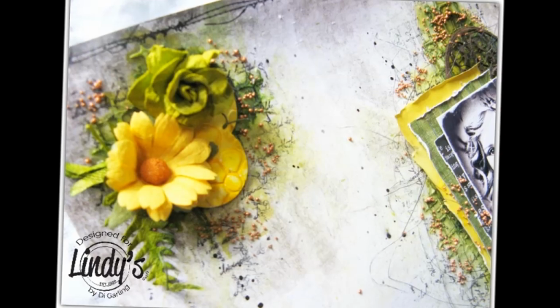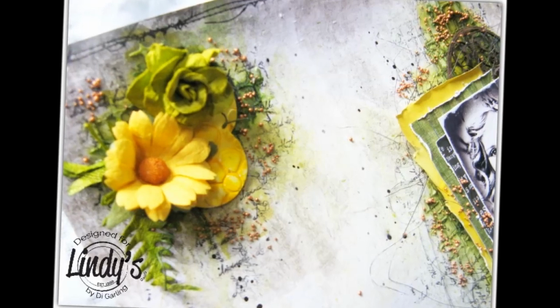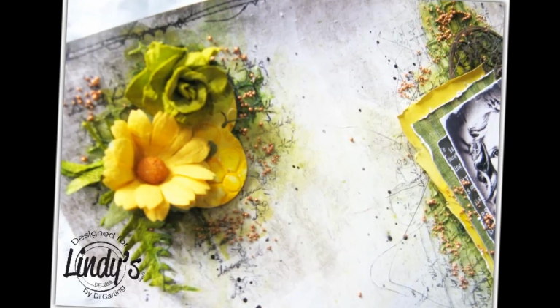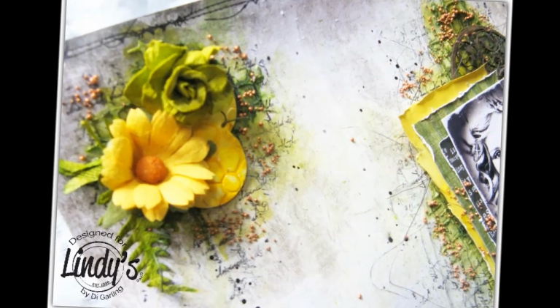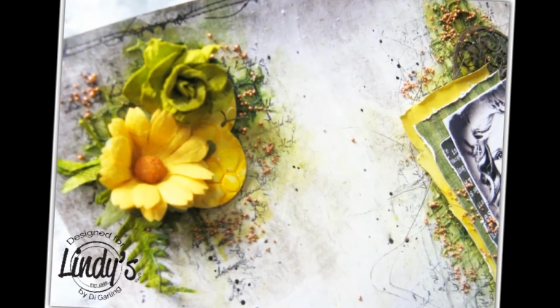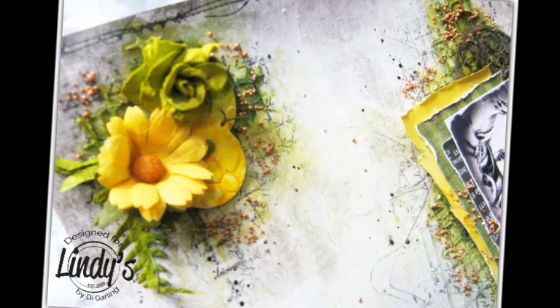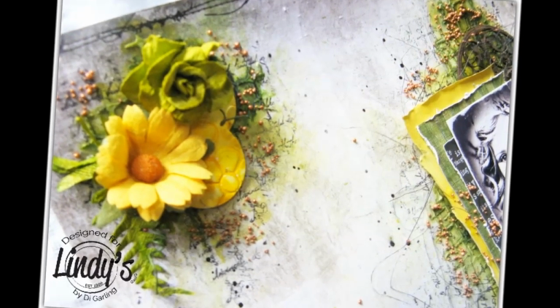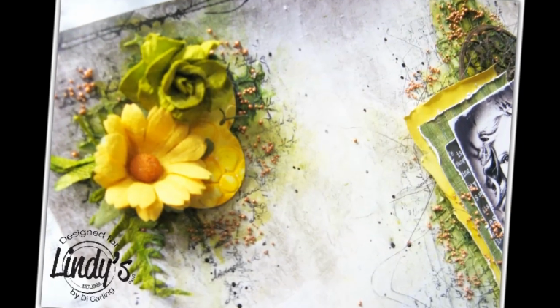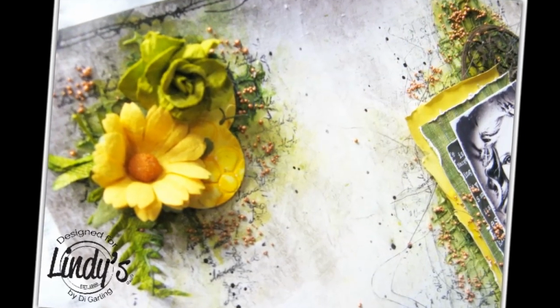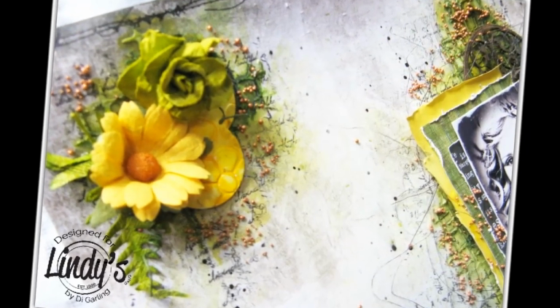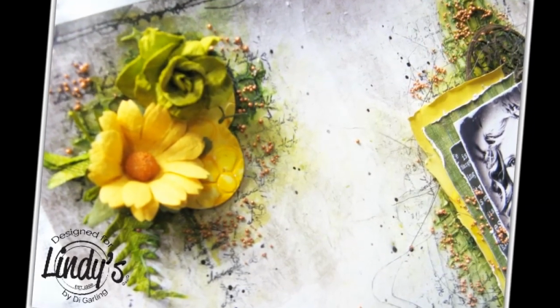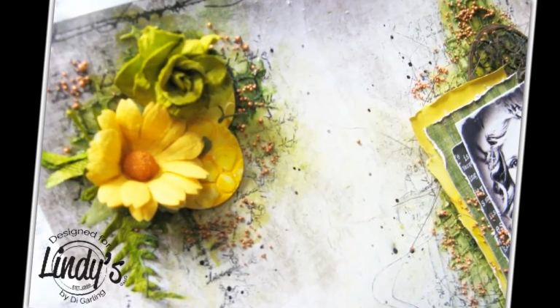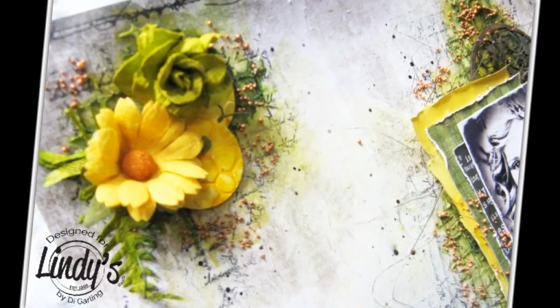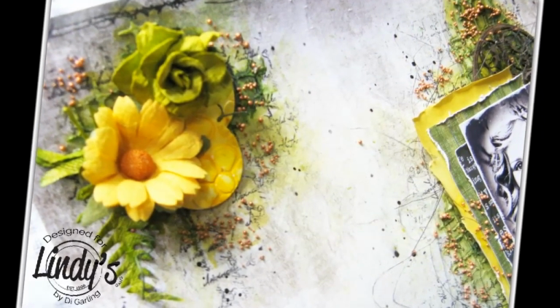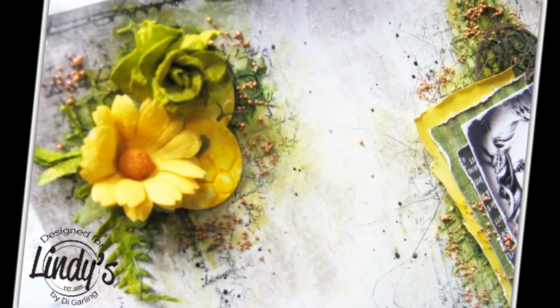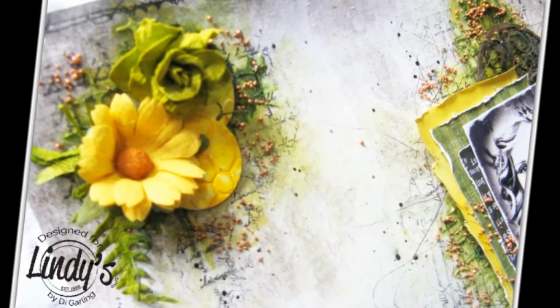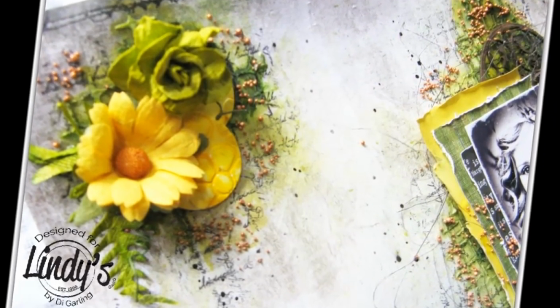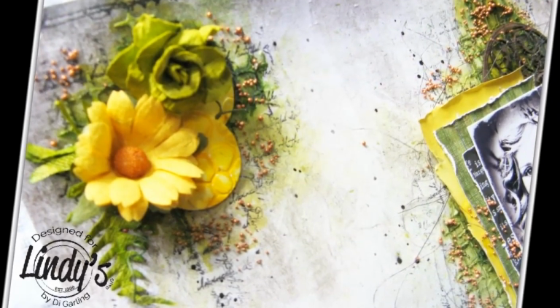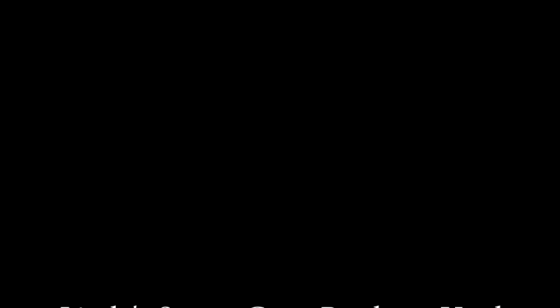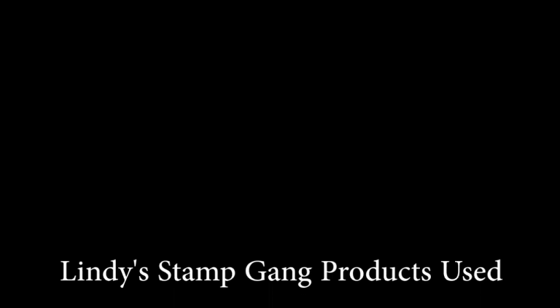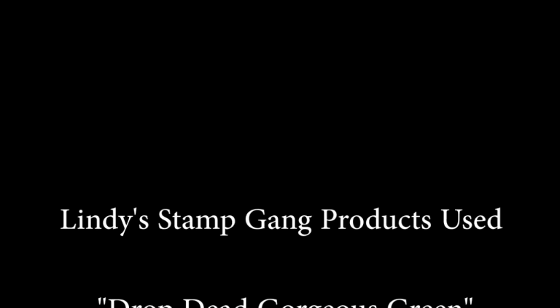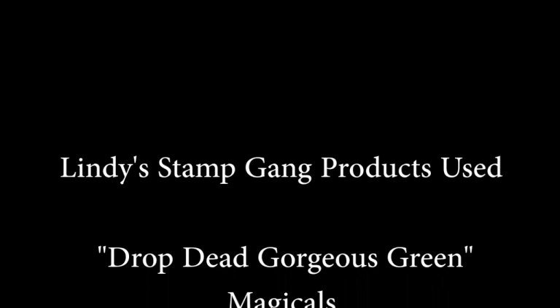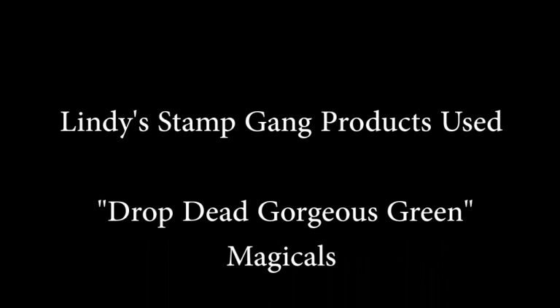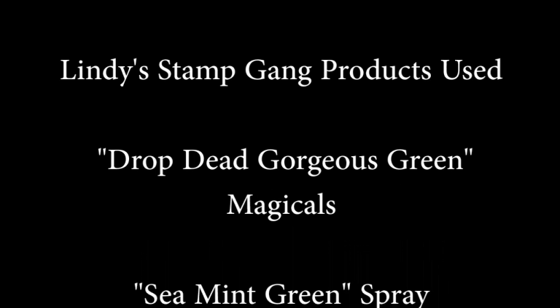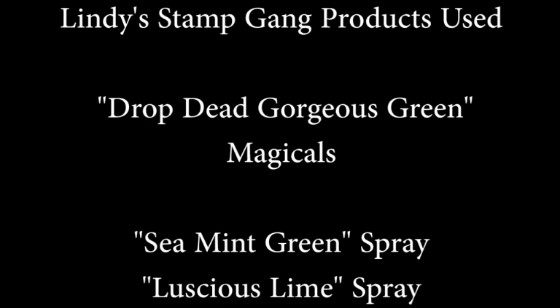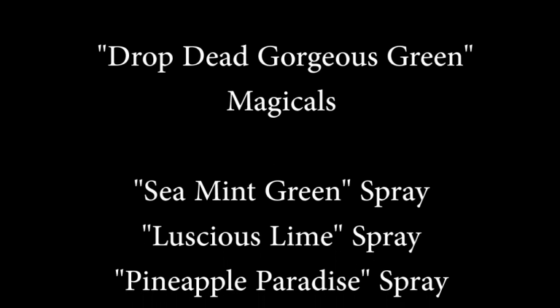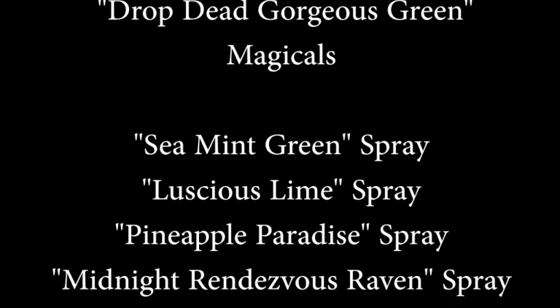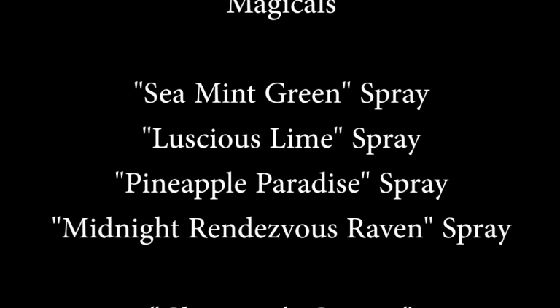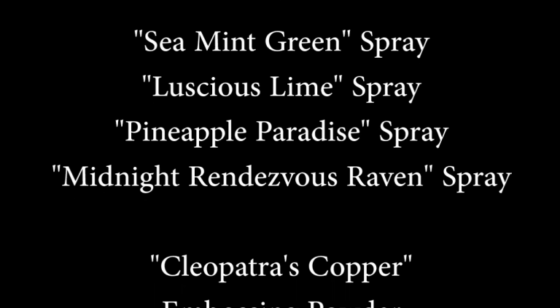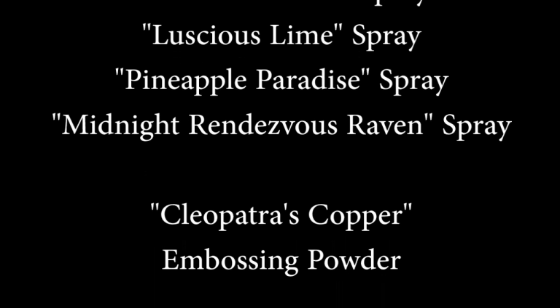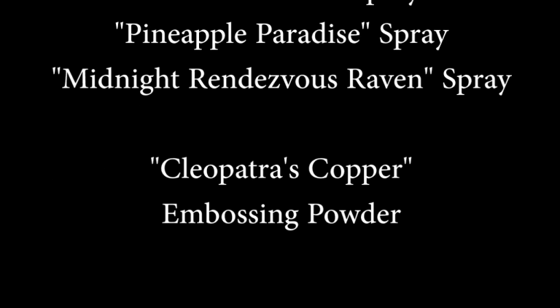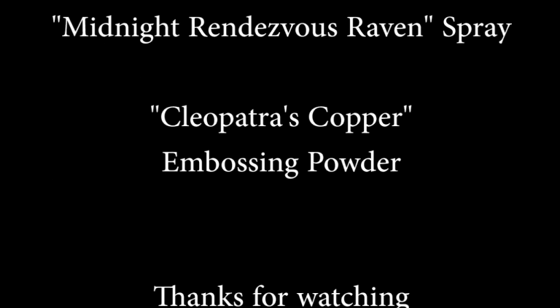I hope you like it — hope you like those Lindy's colors. They're all available on the Lindy's website and I've listed the colors here for you to see.